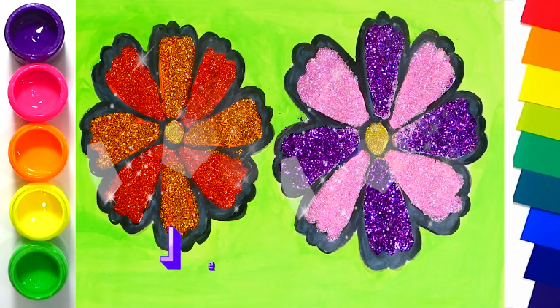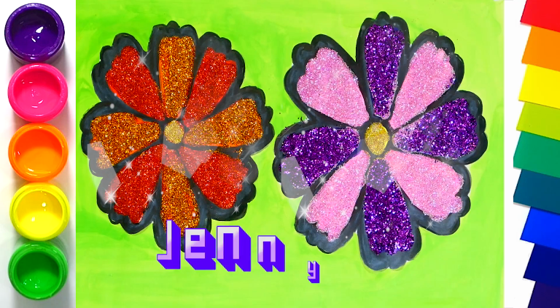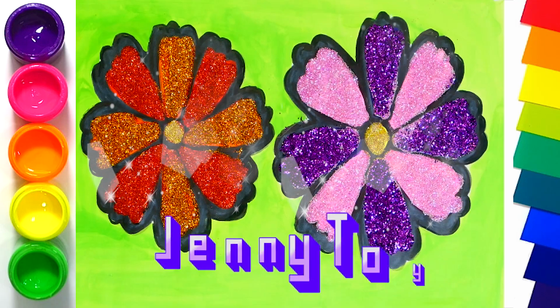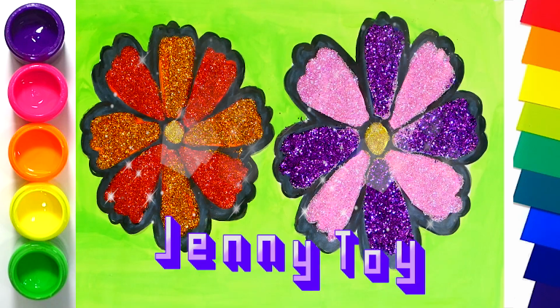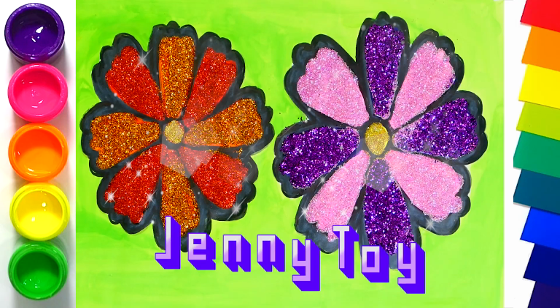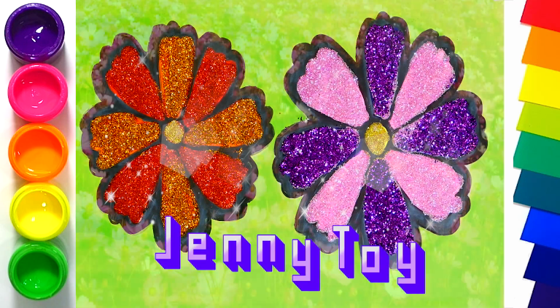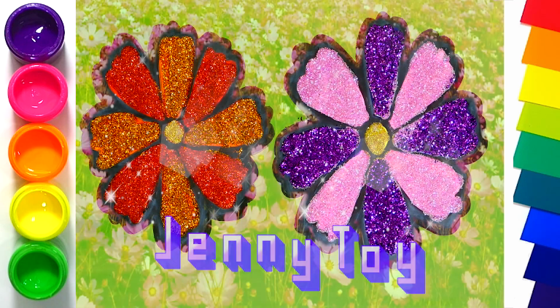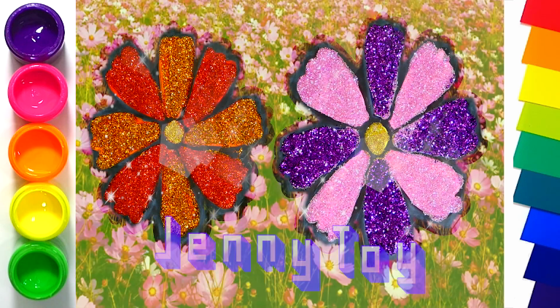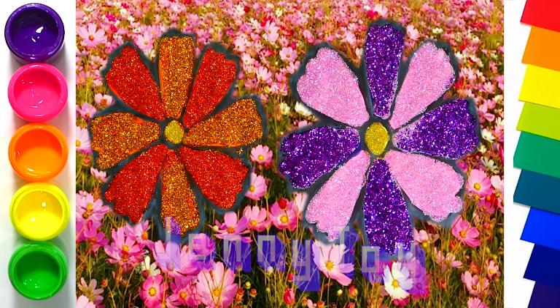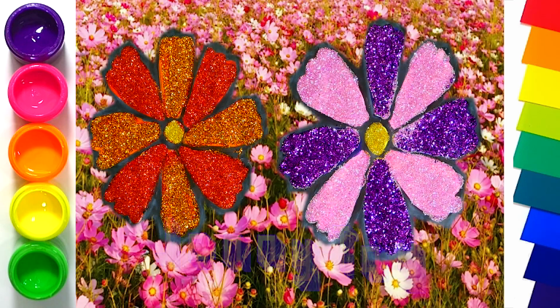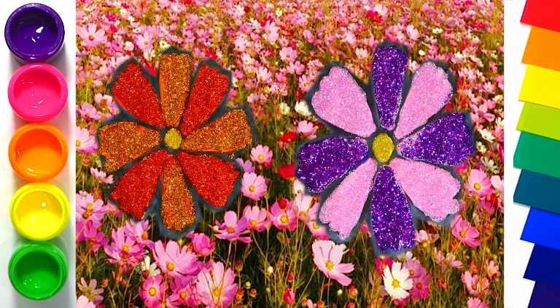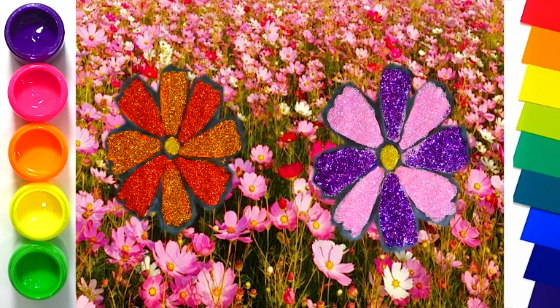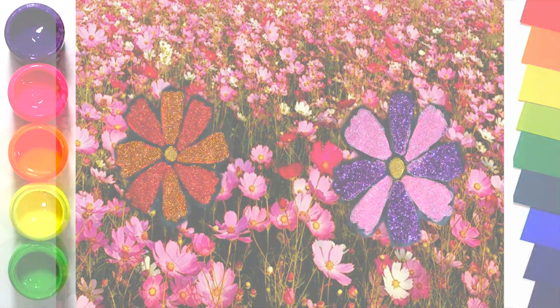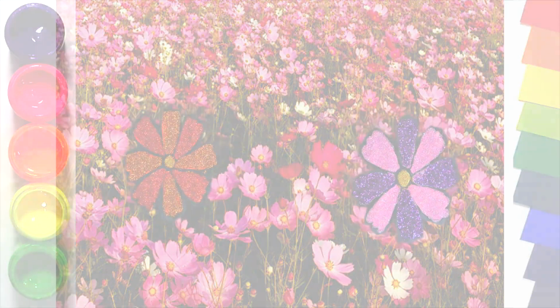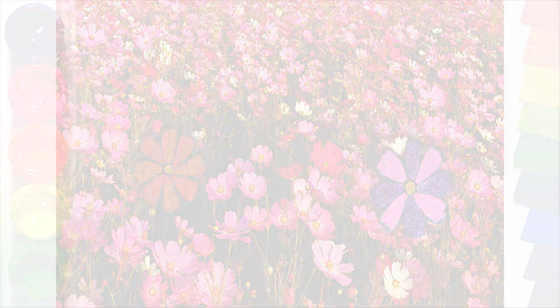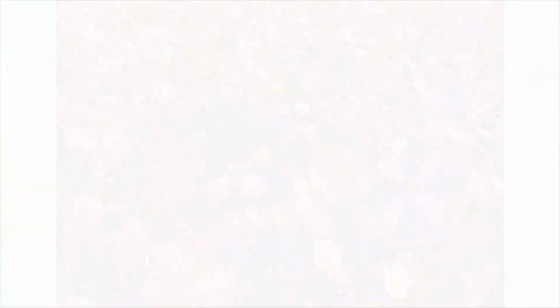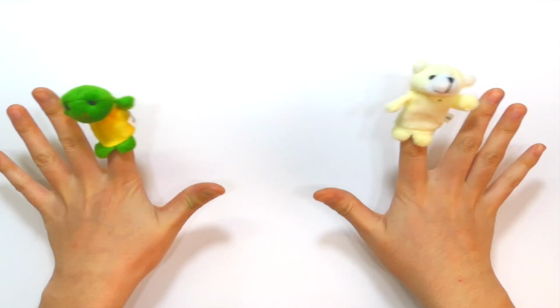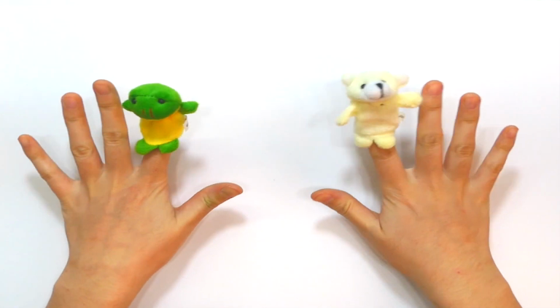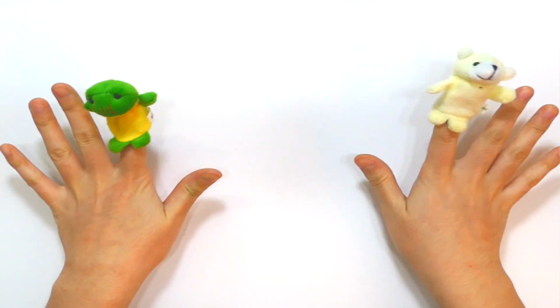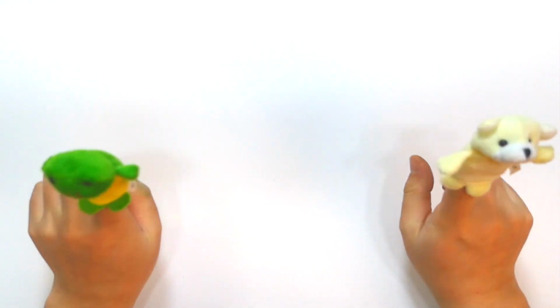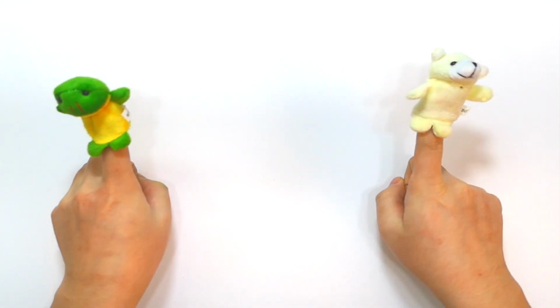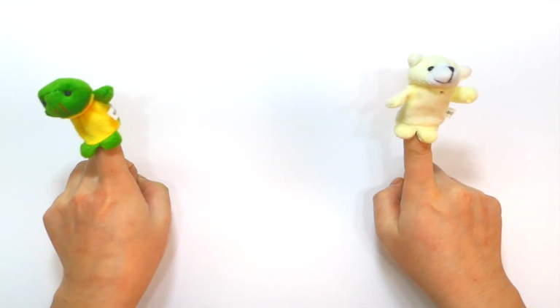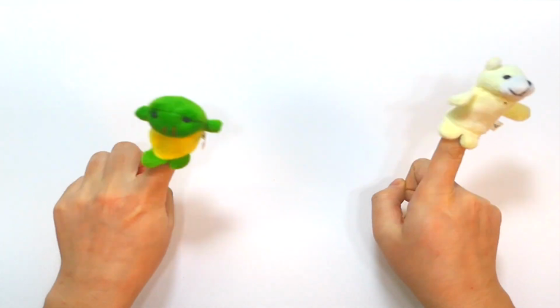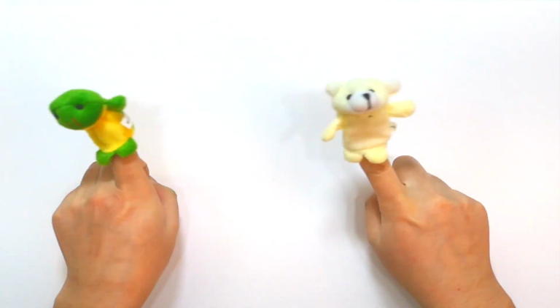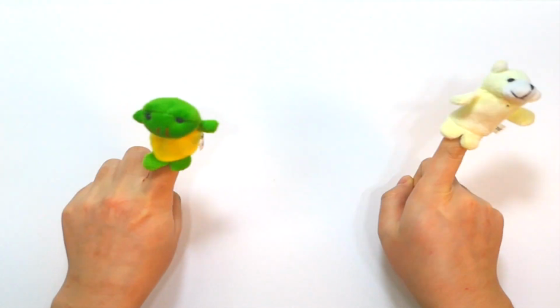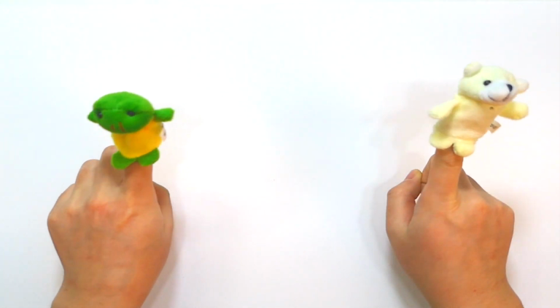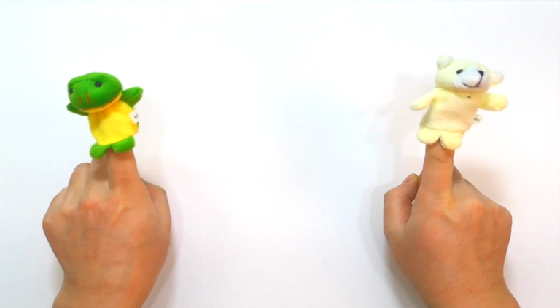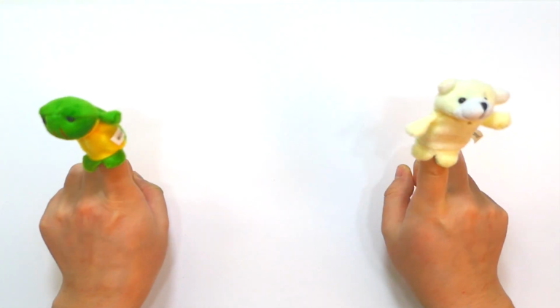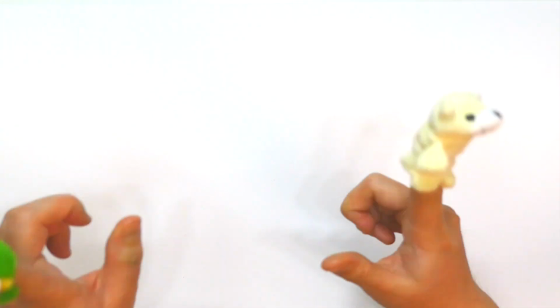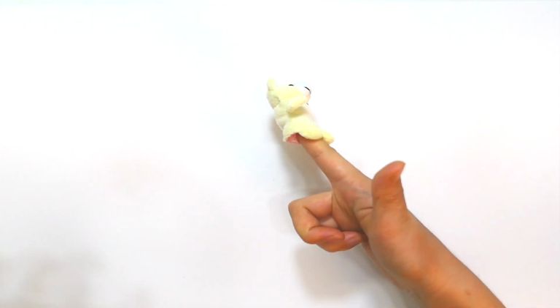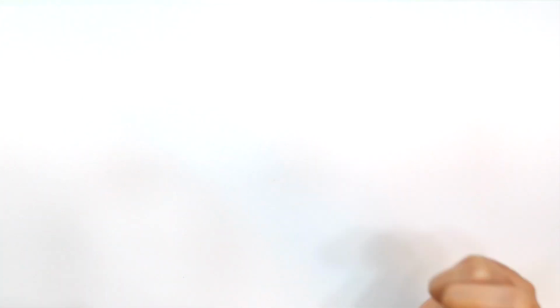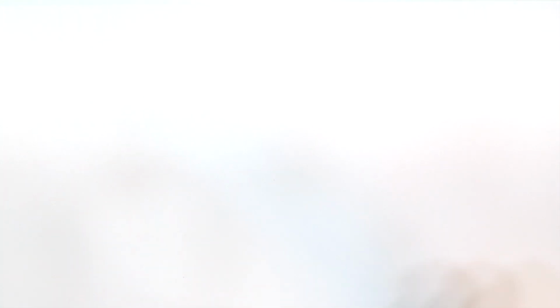Jenny Toy. Hi, I'm Jenny. Today I'll draw flowers. Let's start!